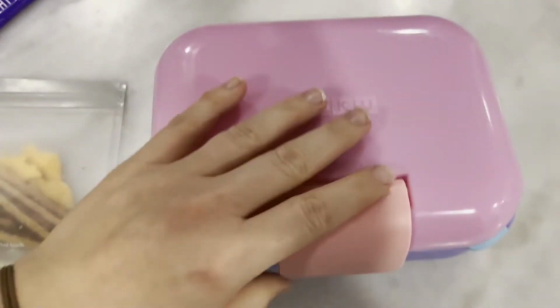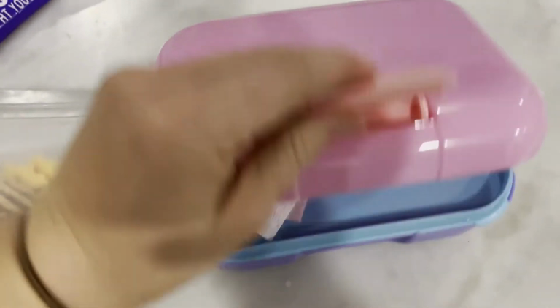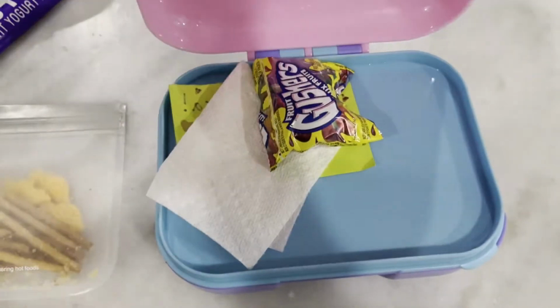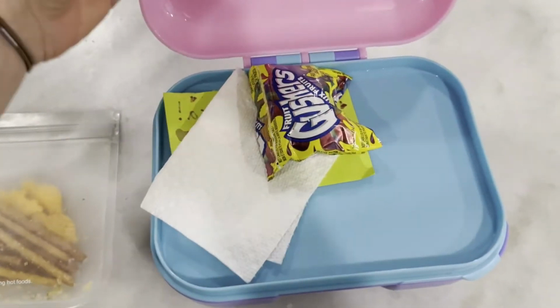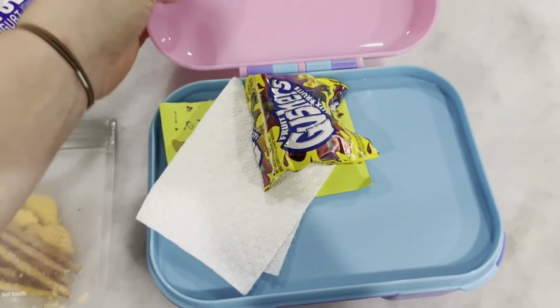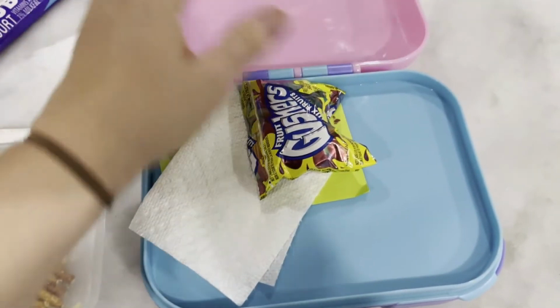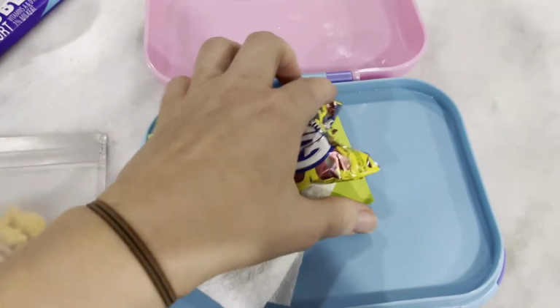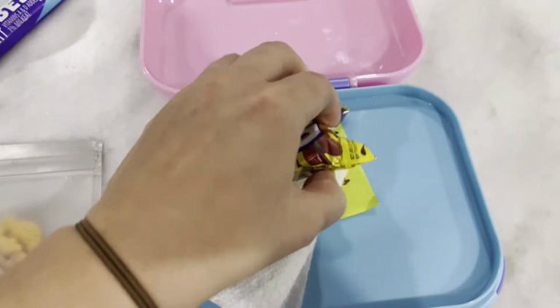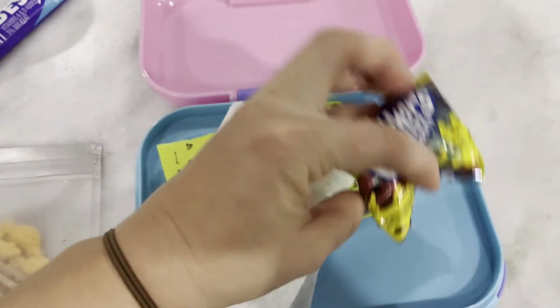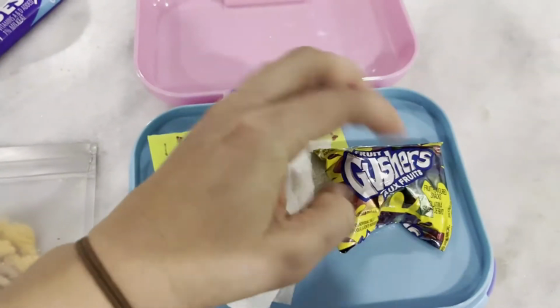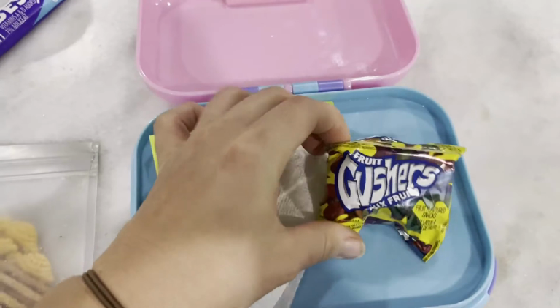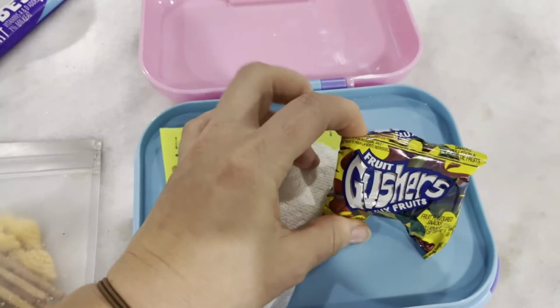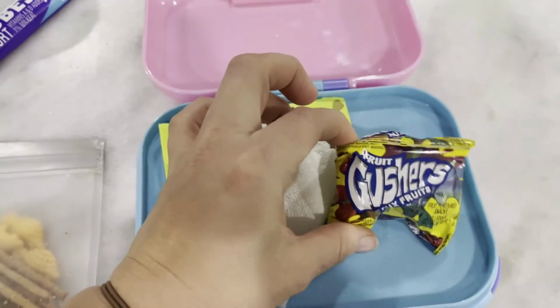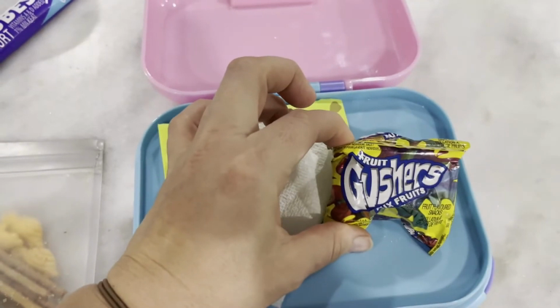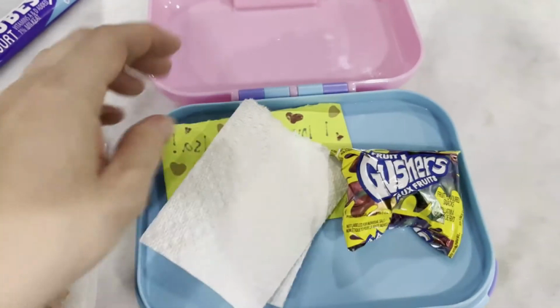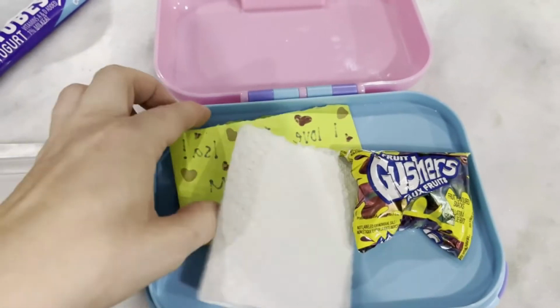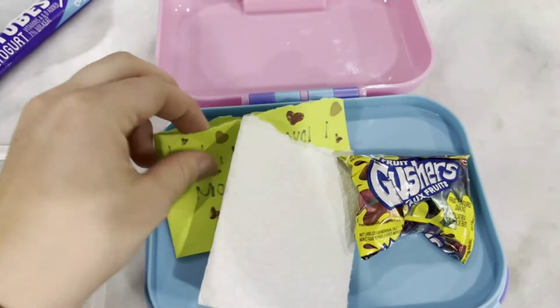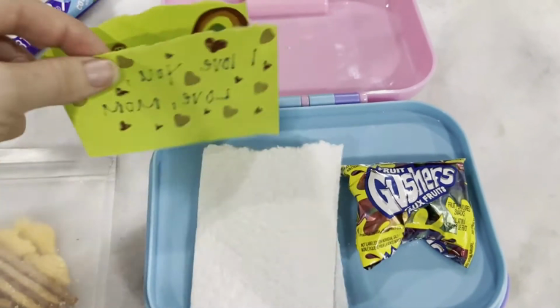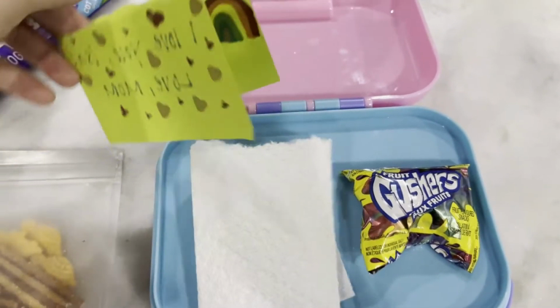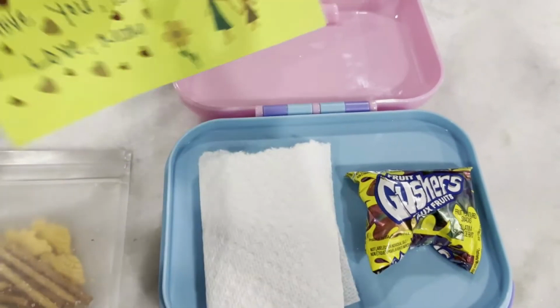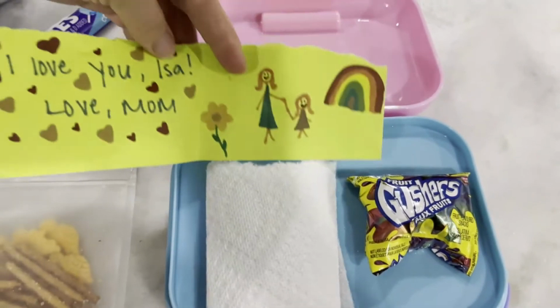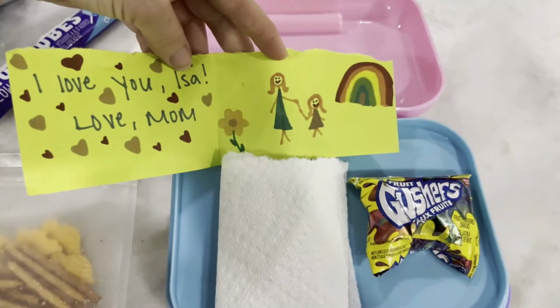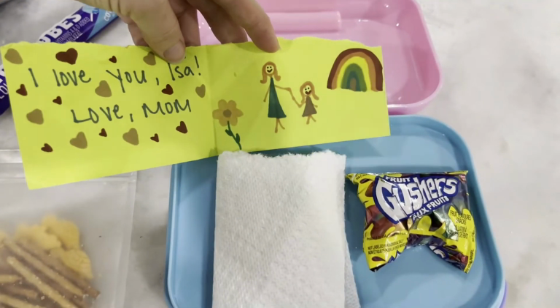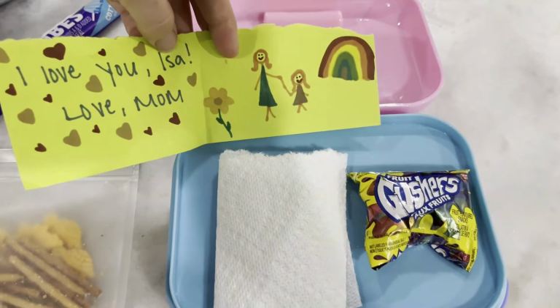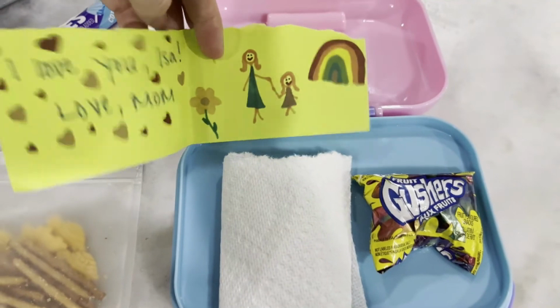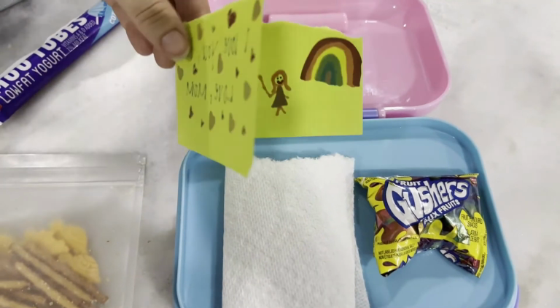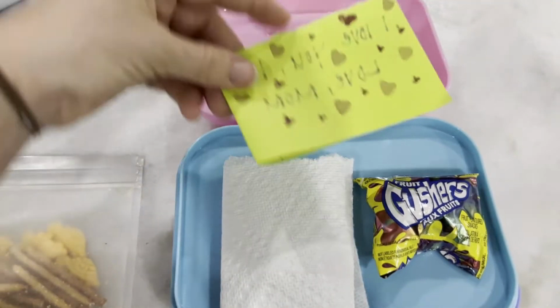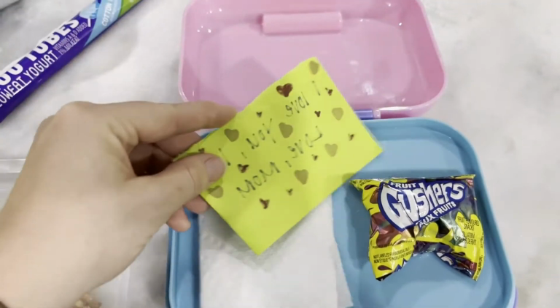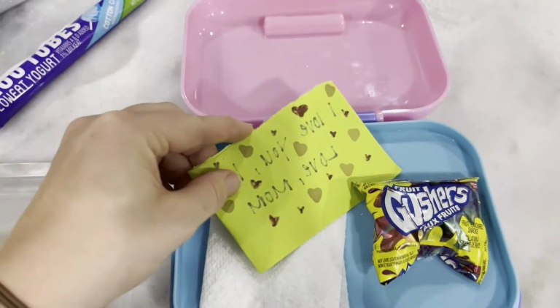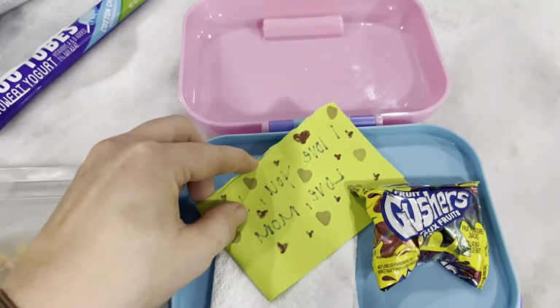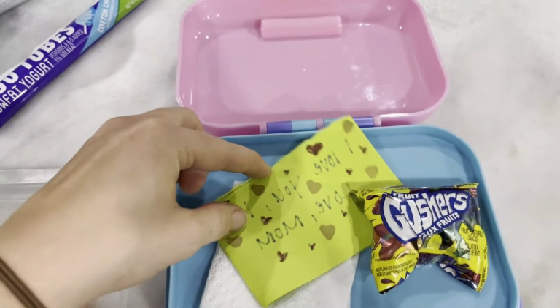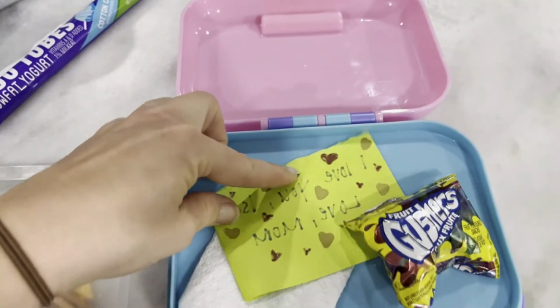Then in the top separate pouch here I always keep a napkin — always give her a napkin — some gushers for a little treat, and I also always try to put a little special note in there for her as well. So that's day one.